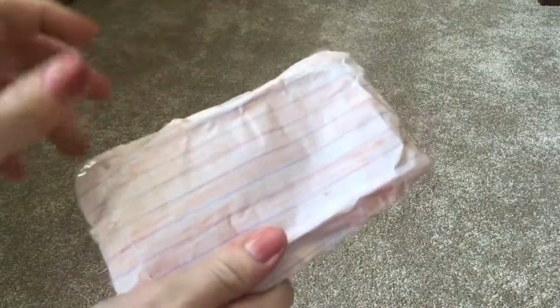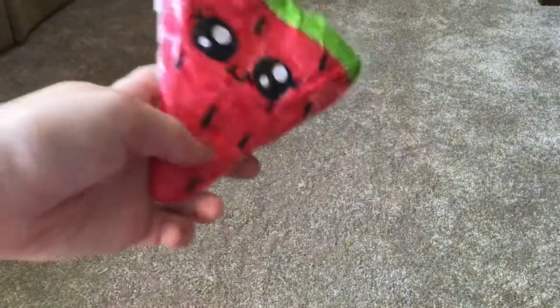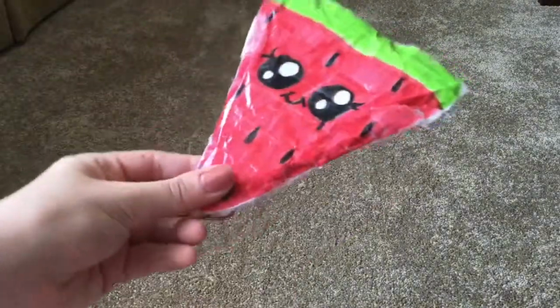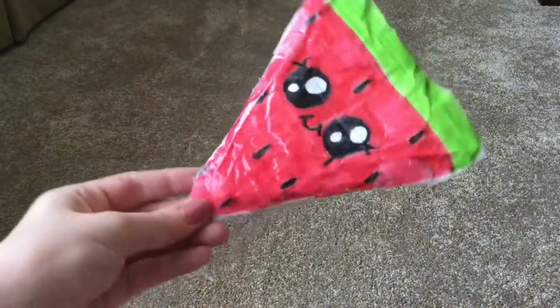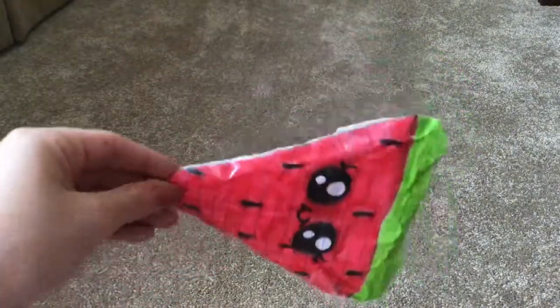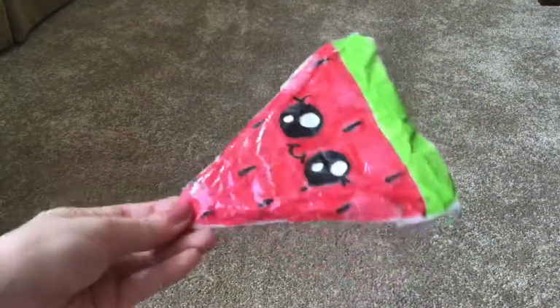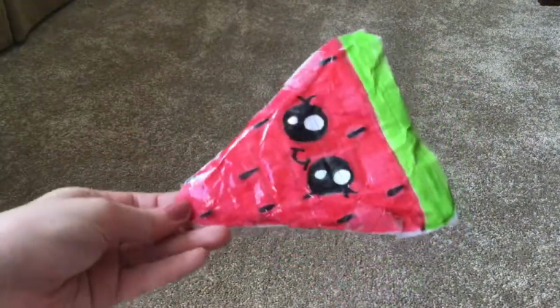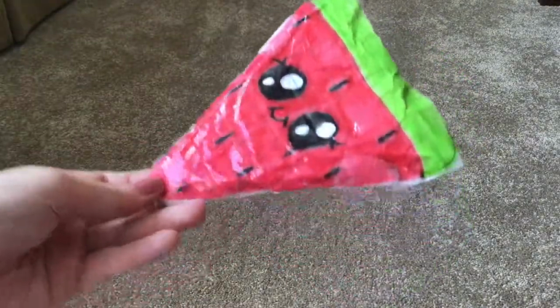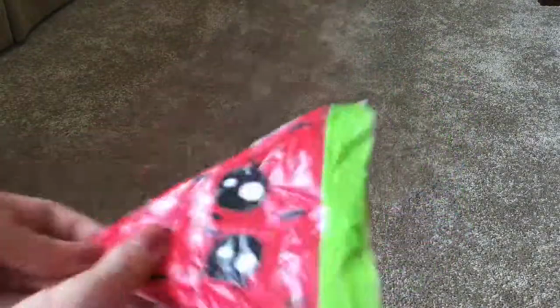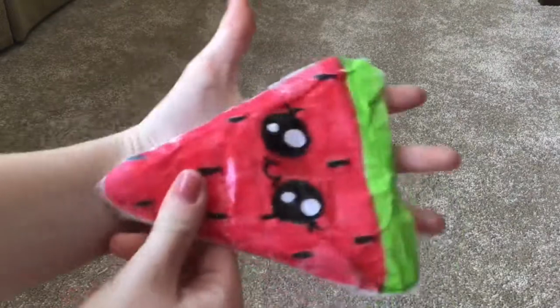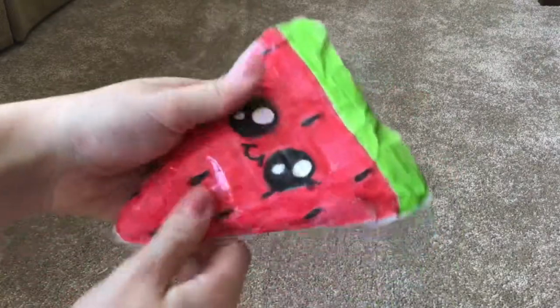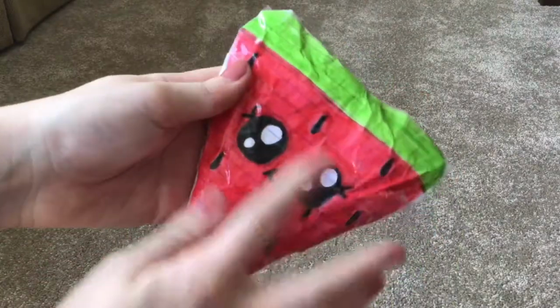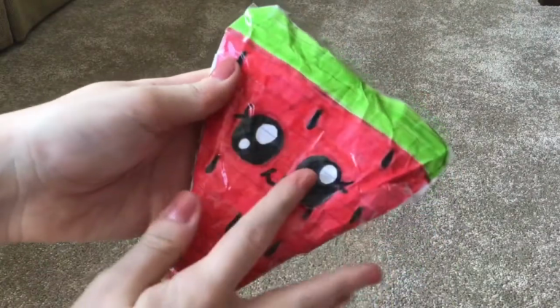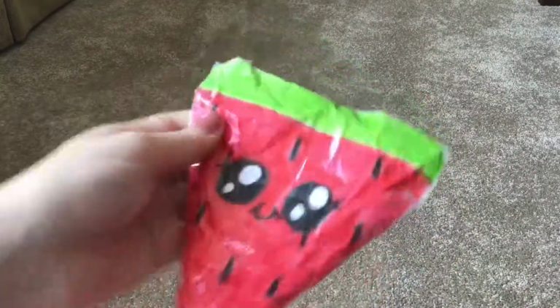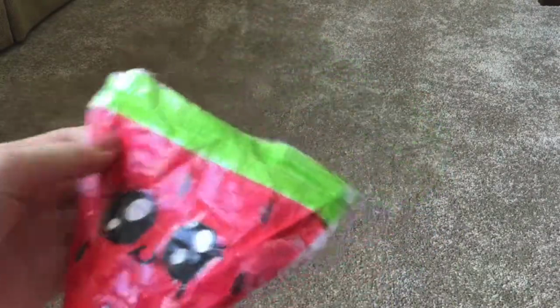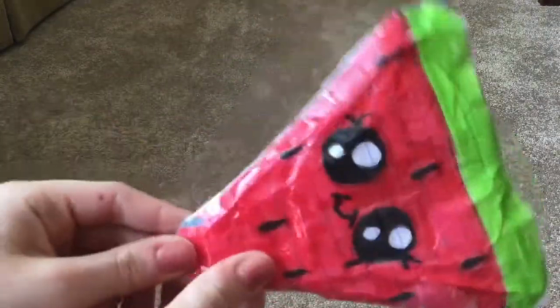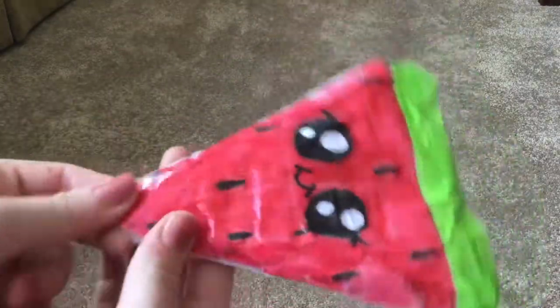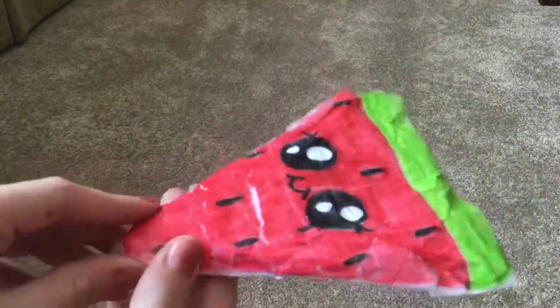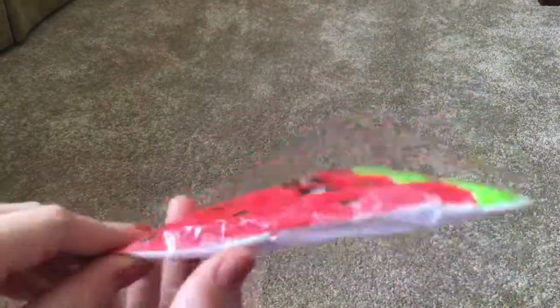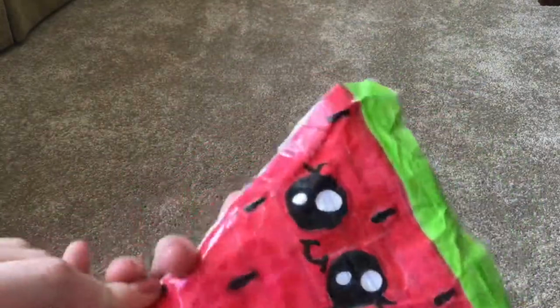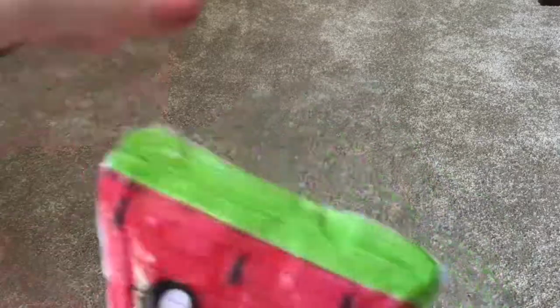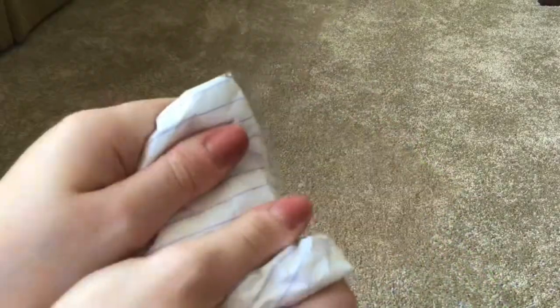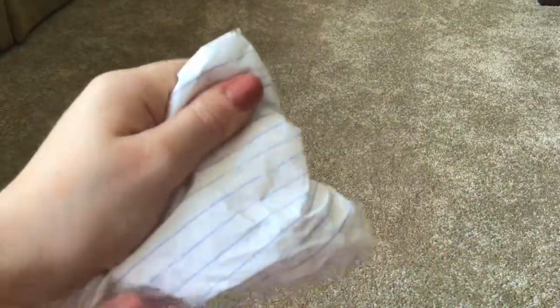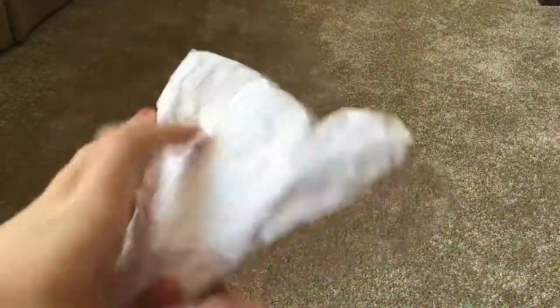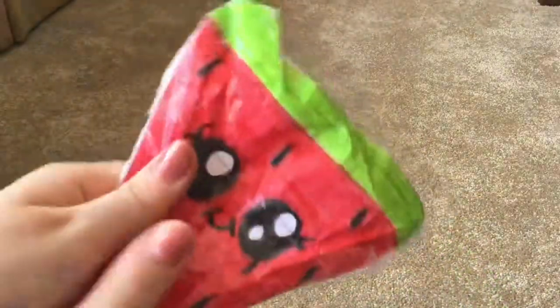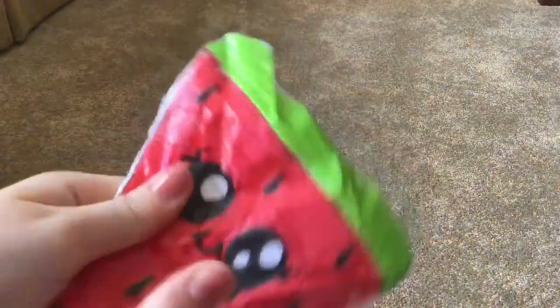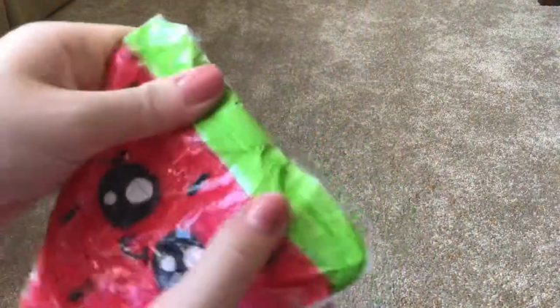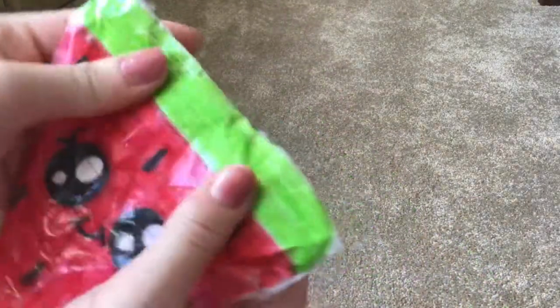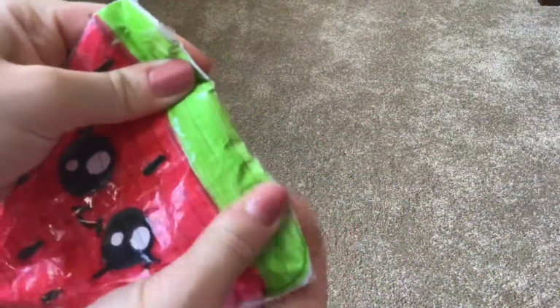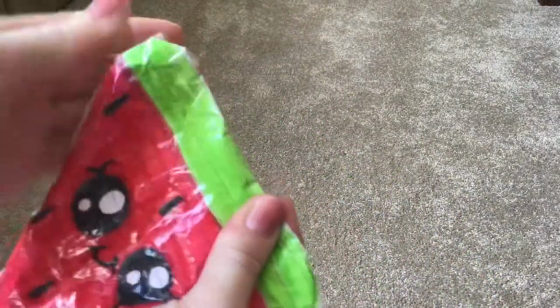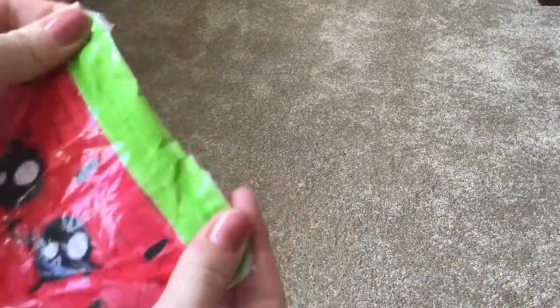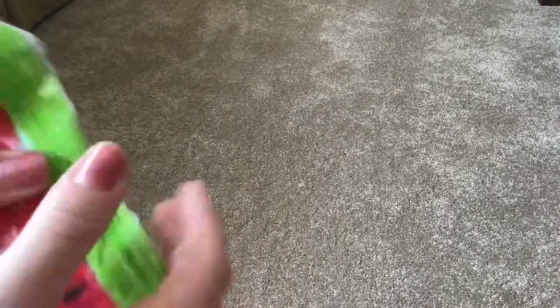The next one I made was this watermelon slice. It's pretty big and it has a cute kawaii face on it, and it has these black seeds on it. I like squishing this one — I don't know why.